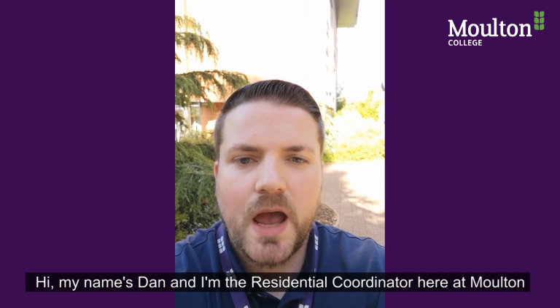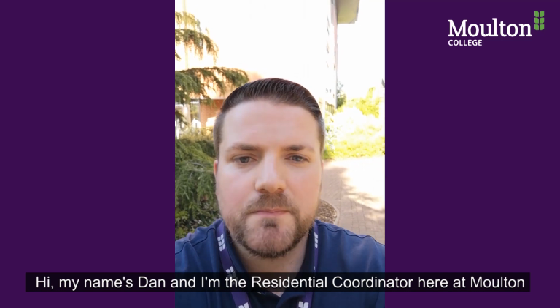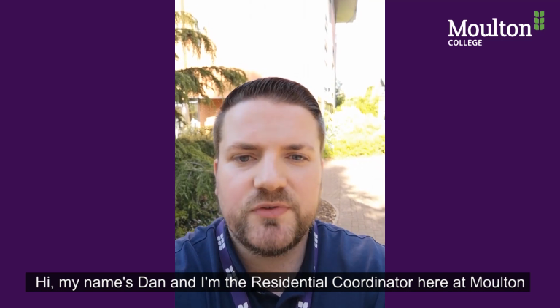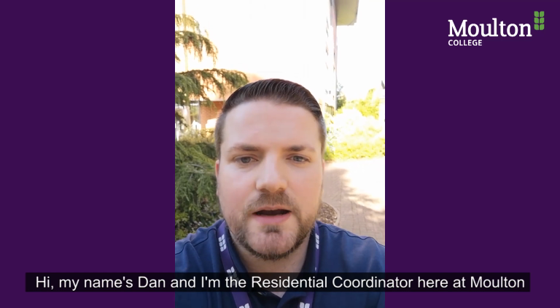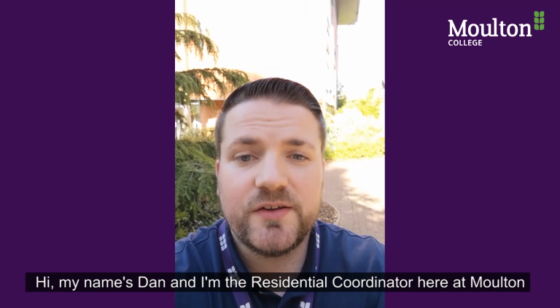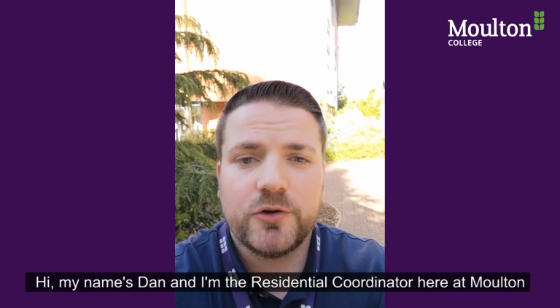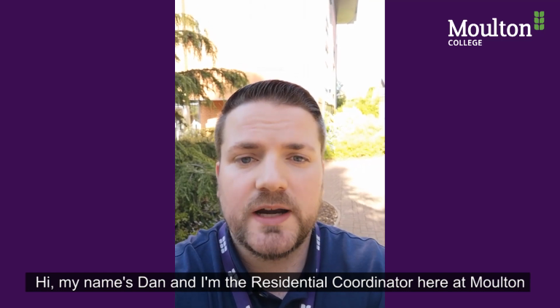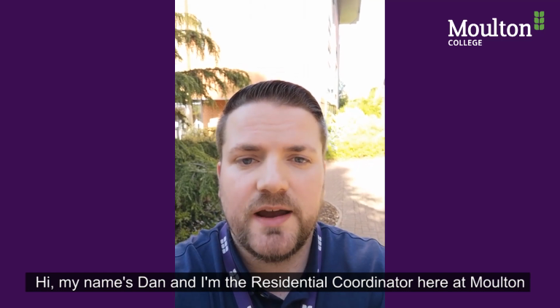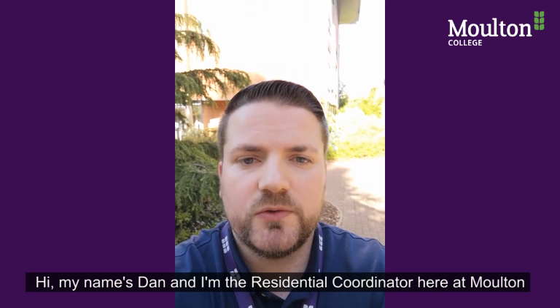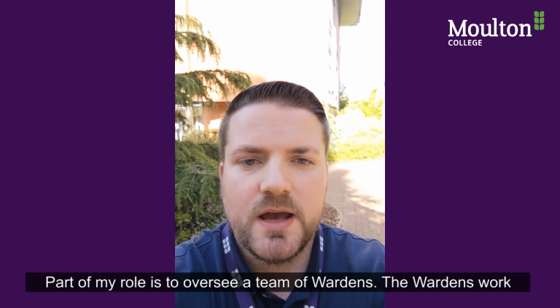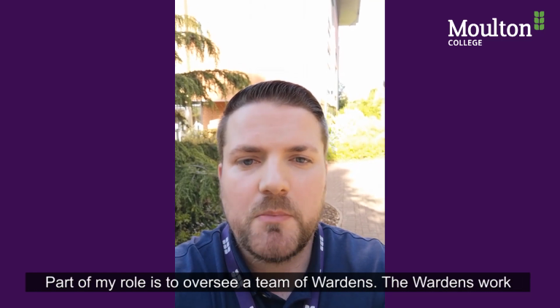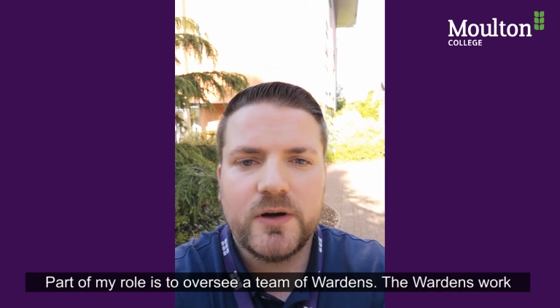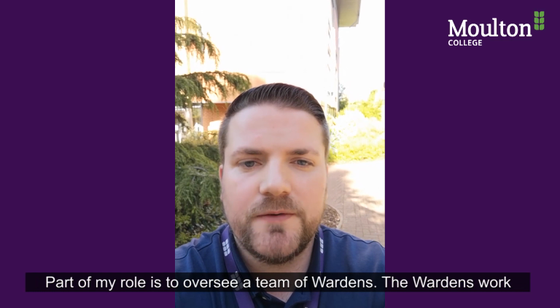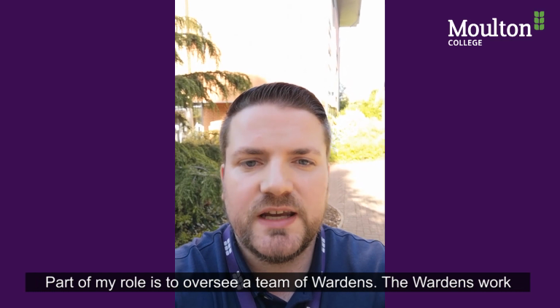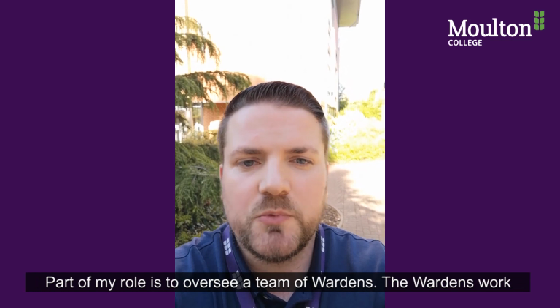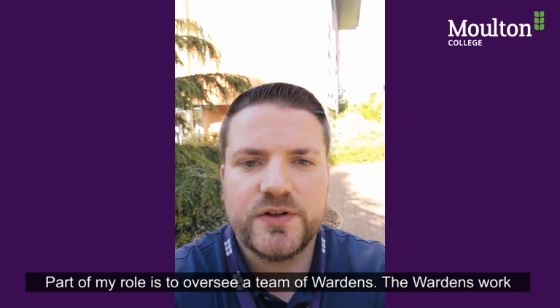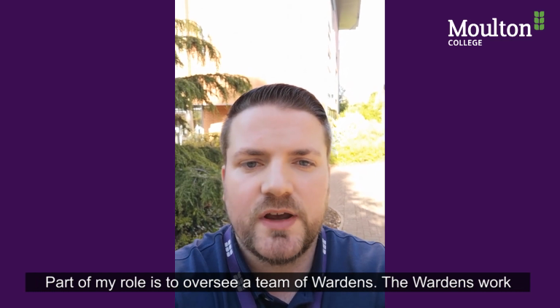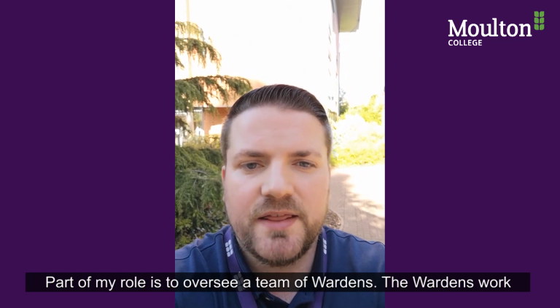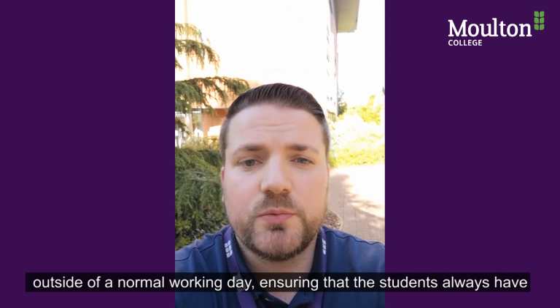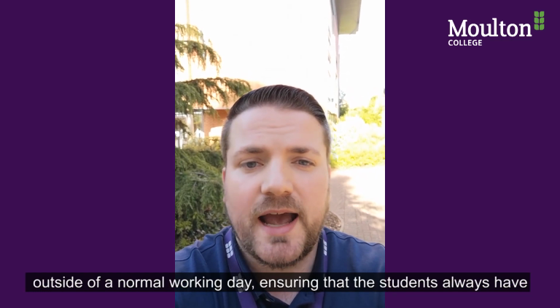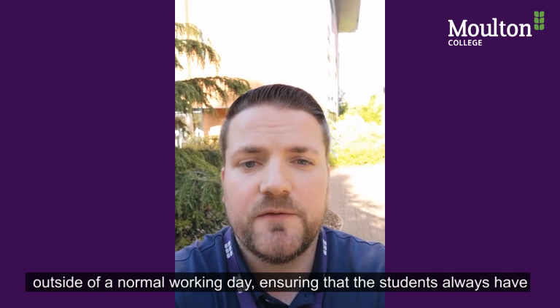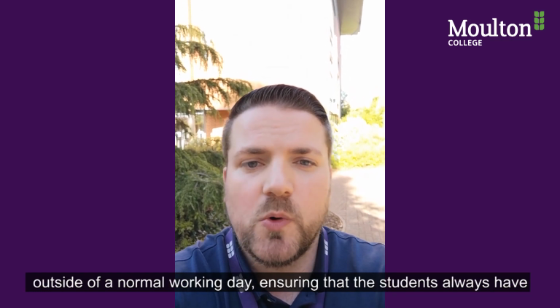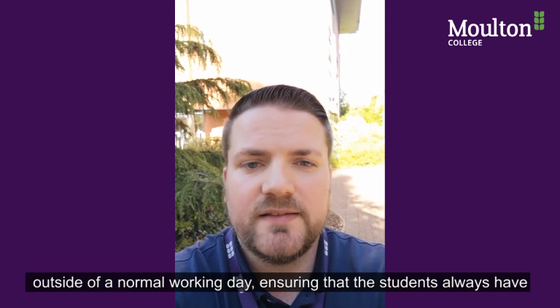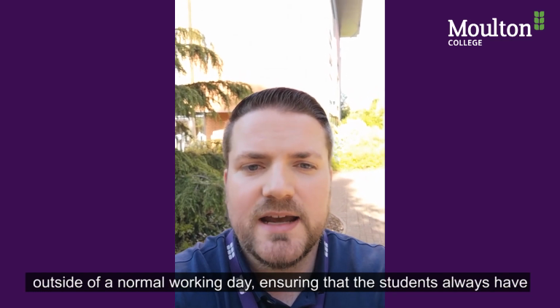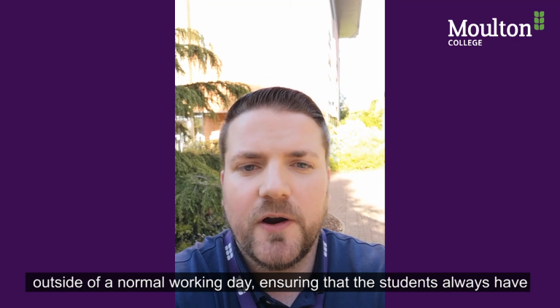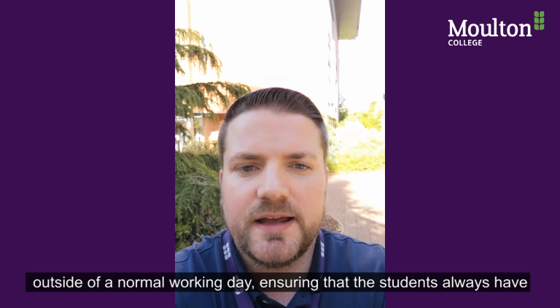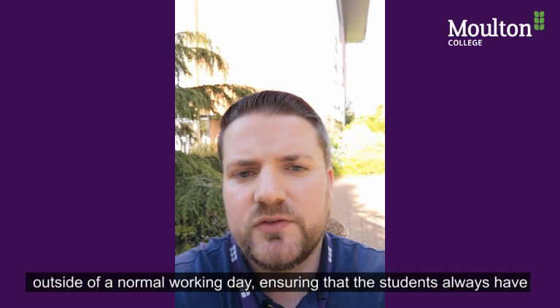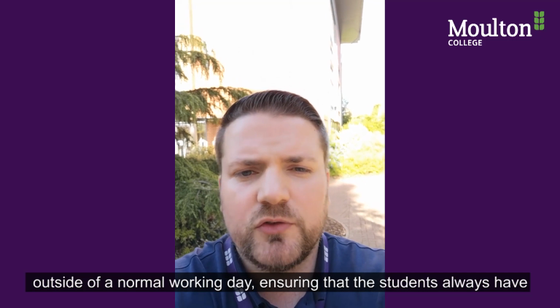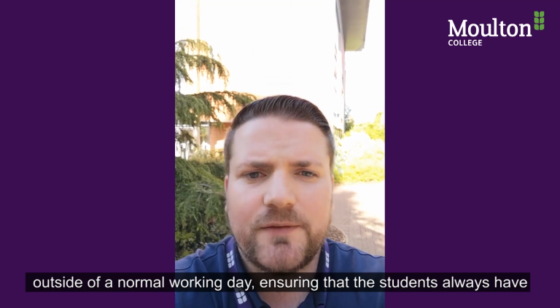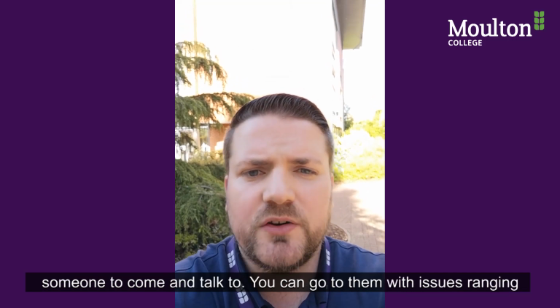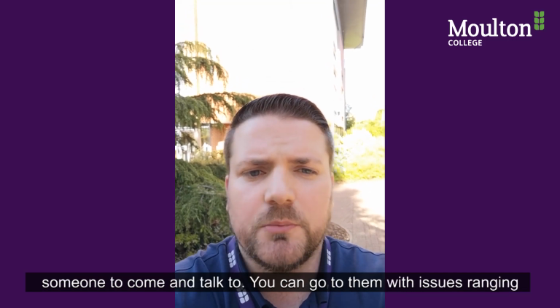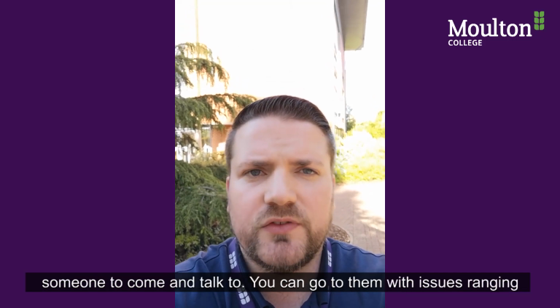Hi, my name's Dan and I'm the residential coordinator here at Moulton. Part of my role is to oversee a team of wardens. The wardens work outside of a normal working day, ensuring that the students always have someone to come and talk to.